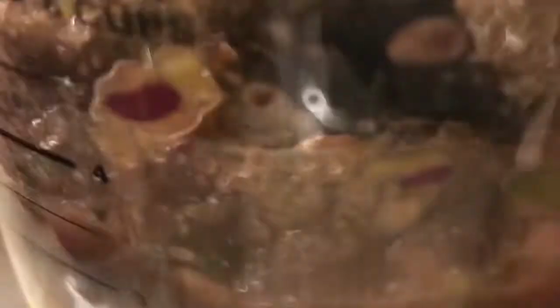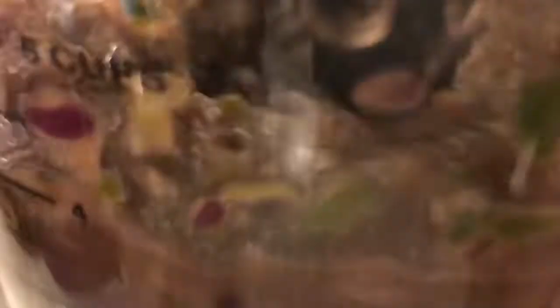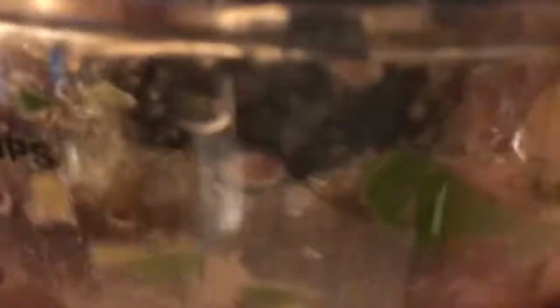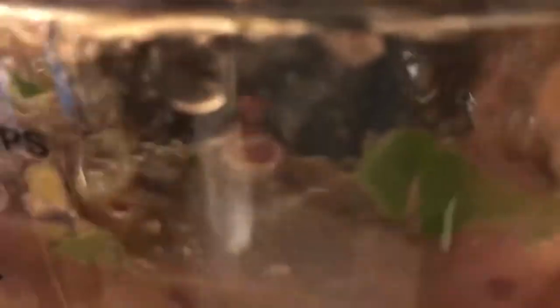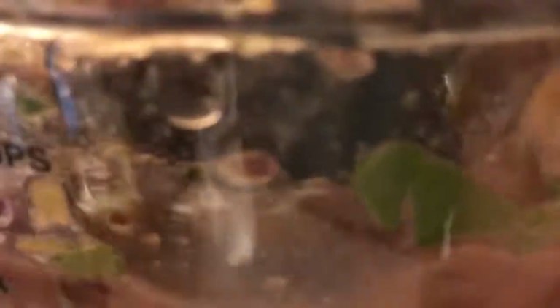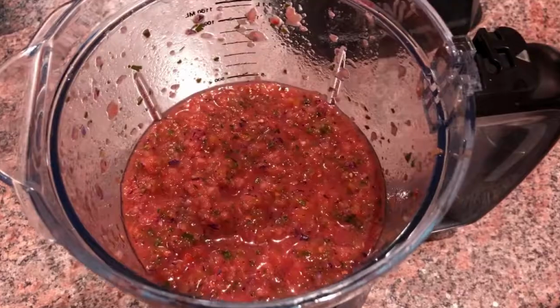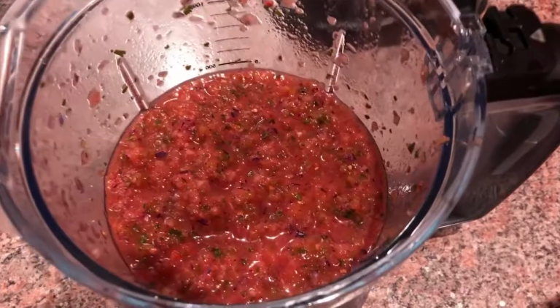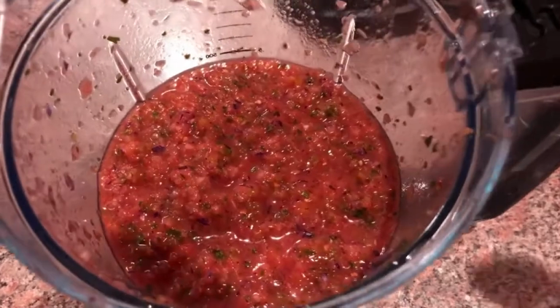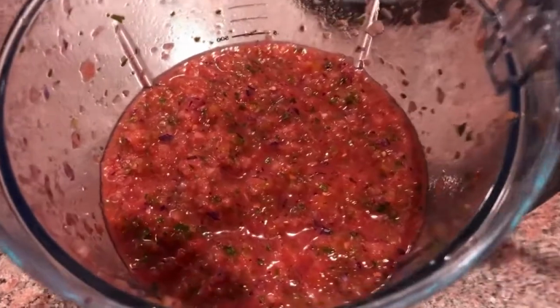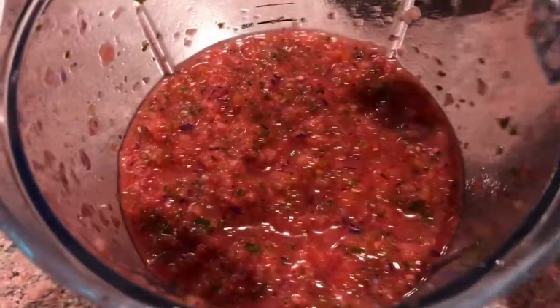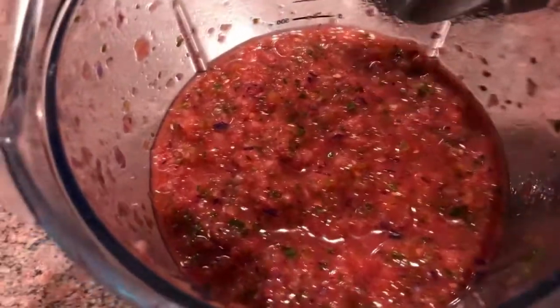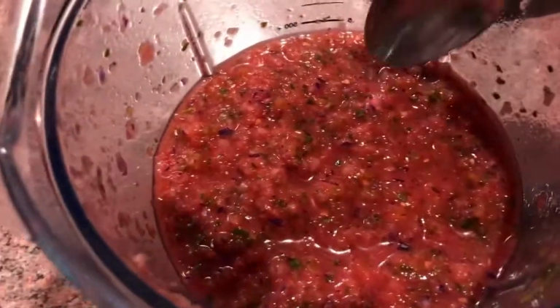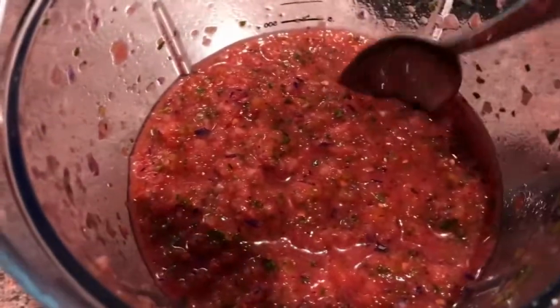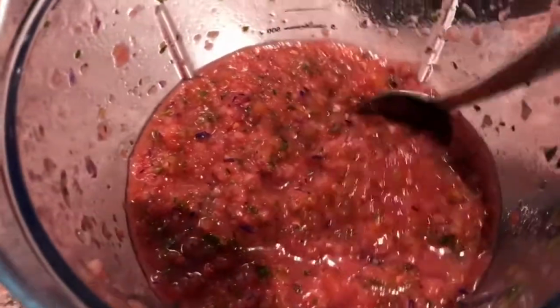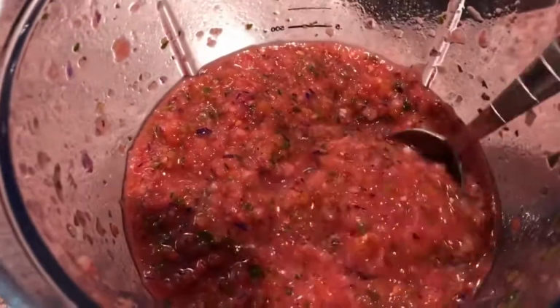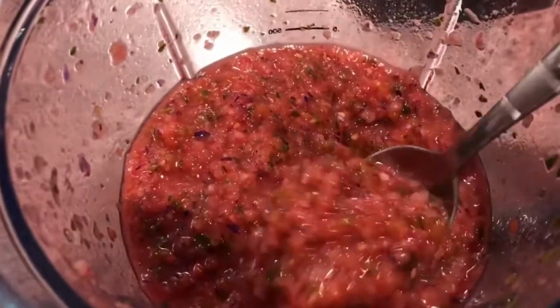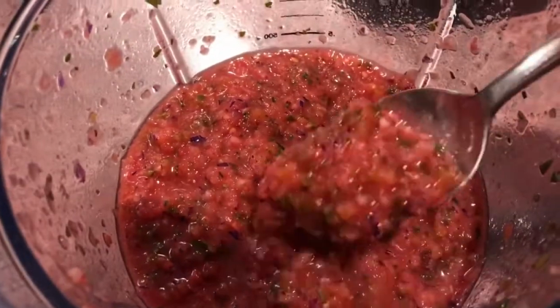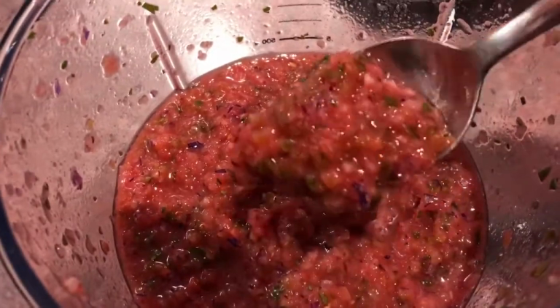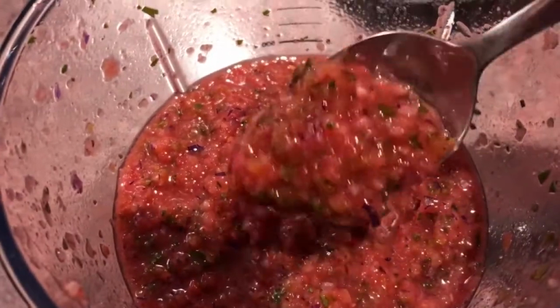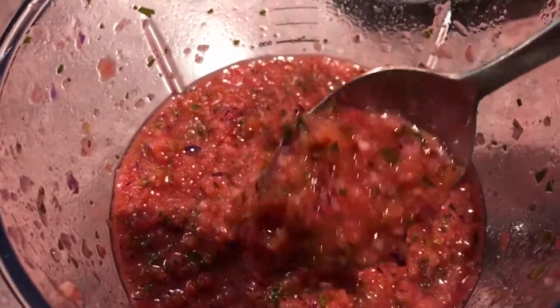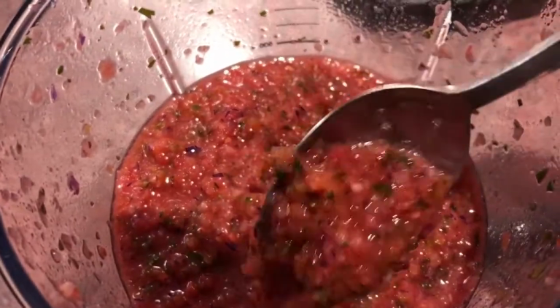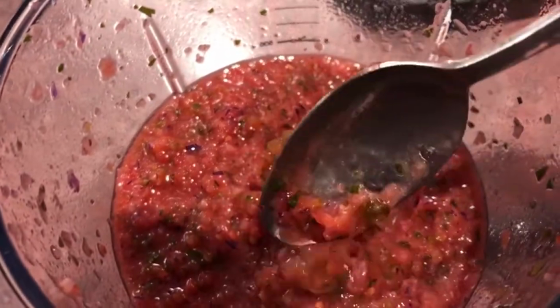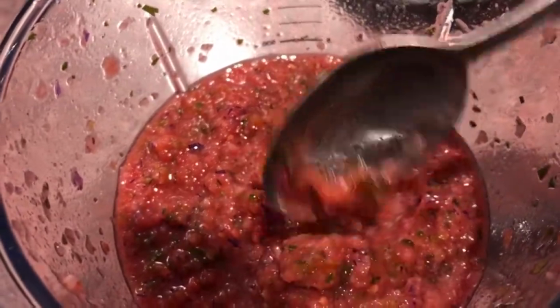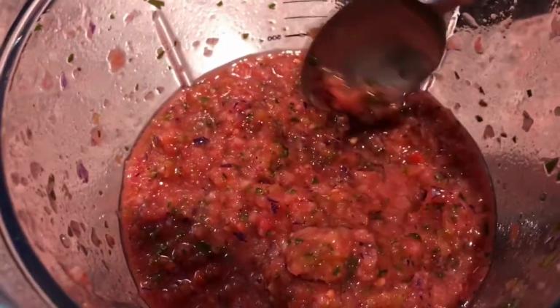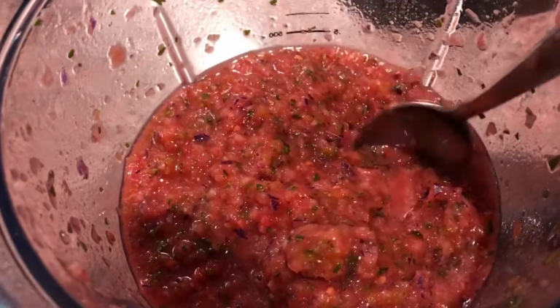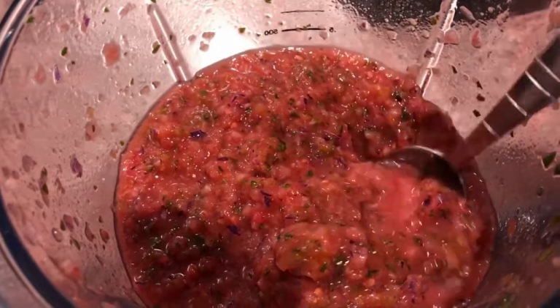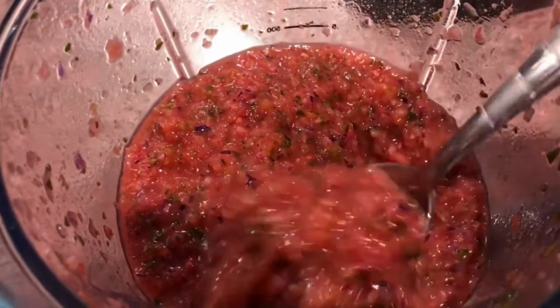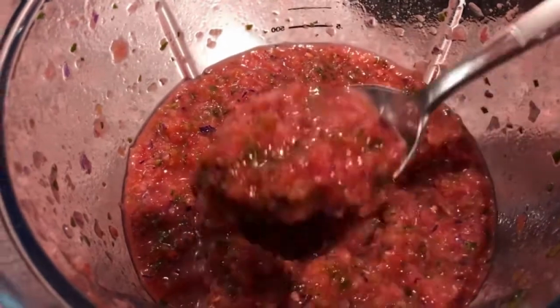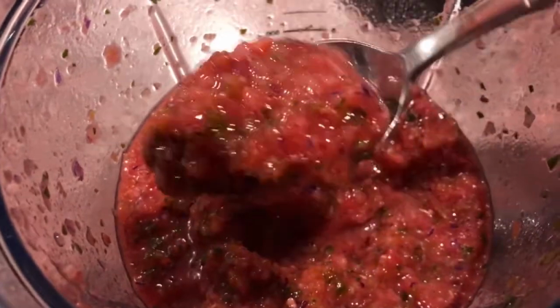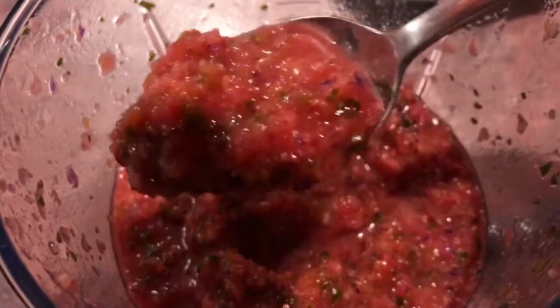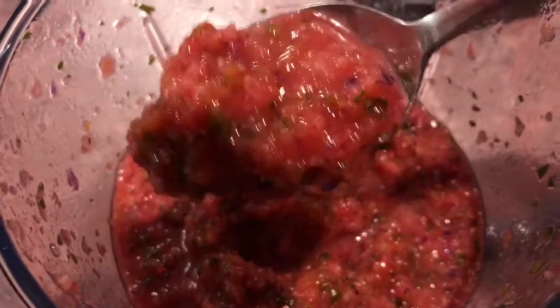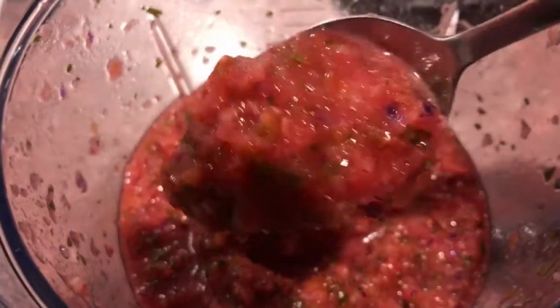Then we pulse until we have salsa. Give it a taste, and if you feel like it's missing something, hit it with a teaspoon of sugar and give it another spin.